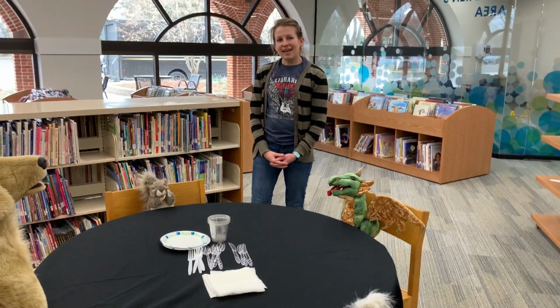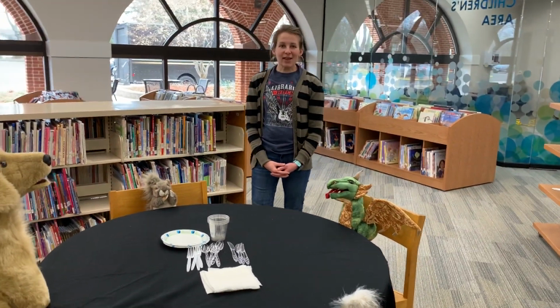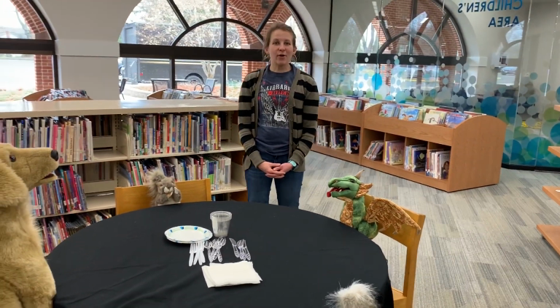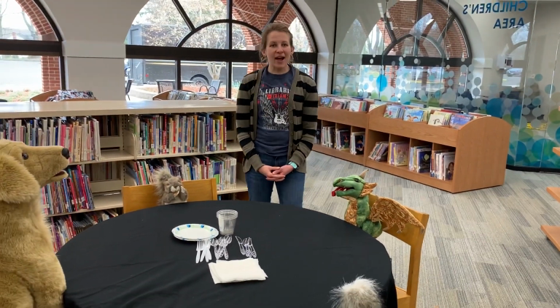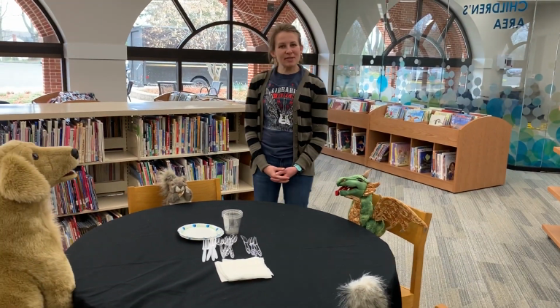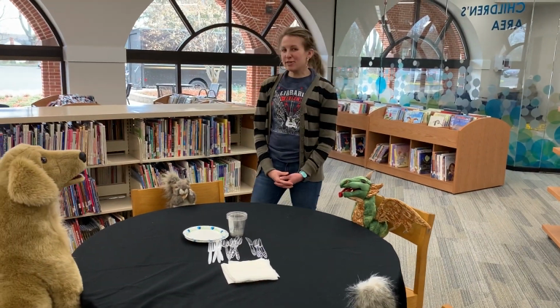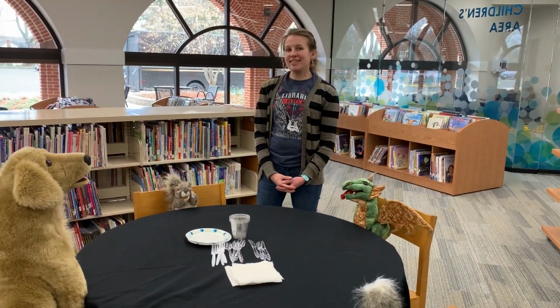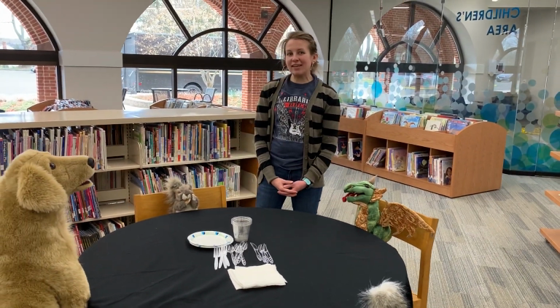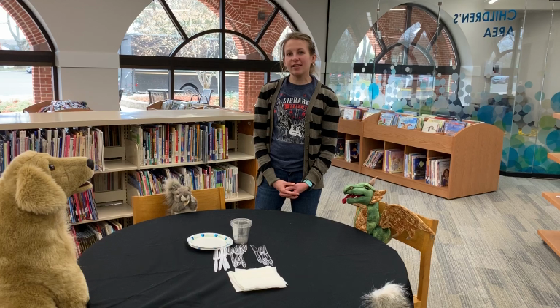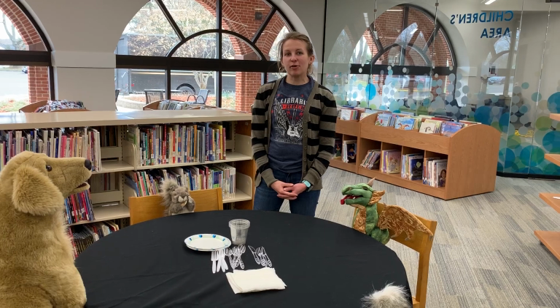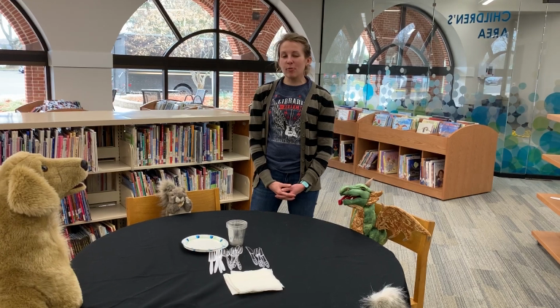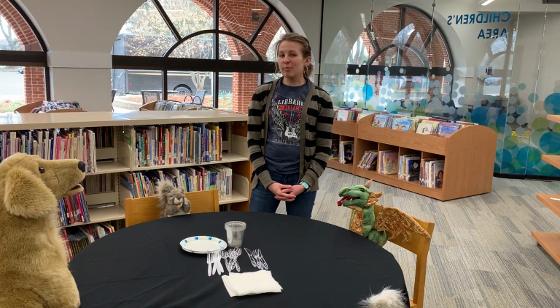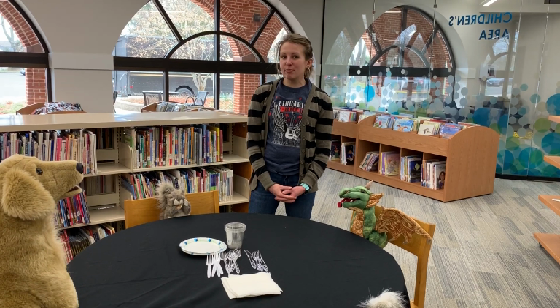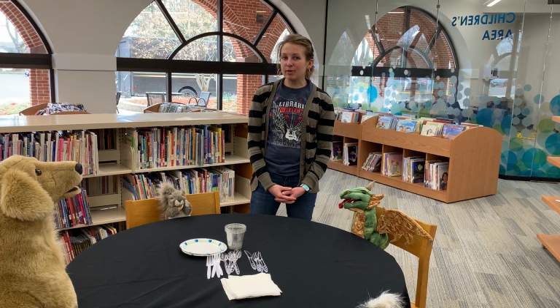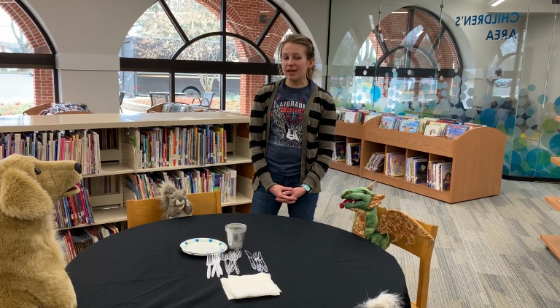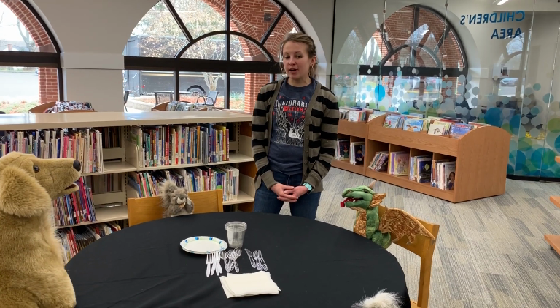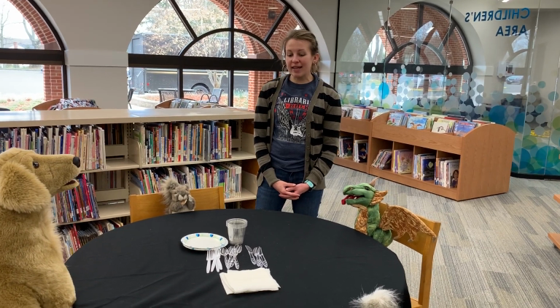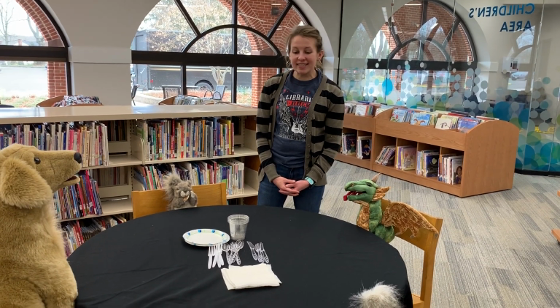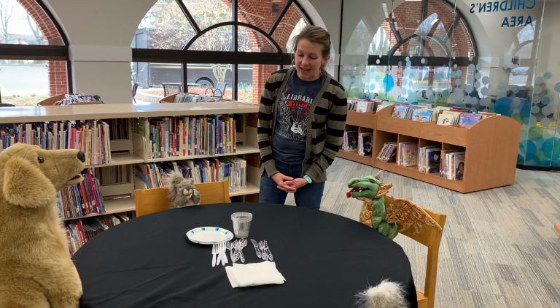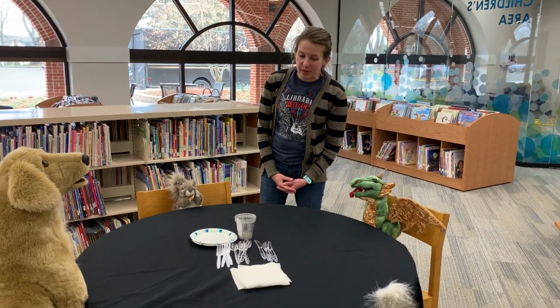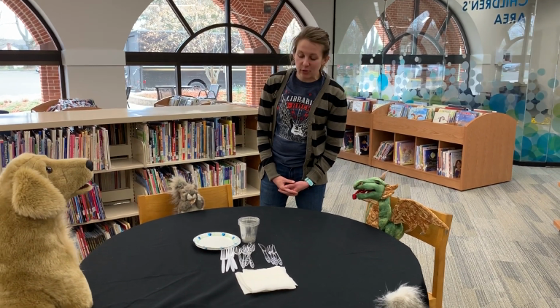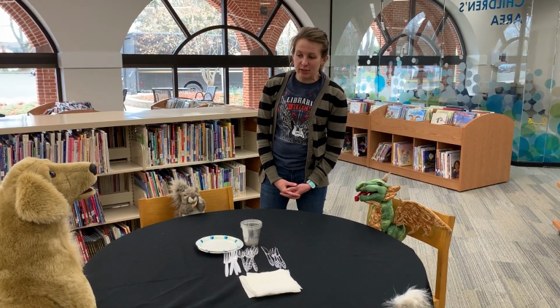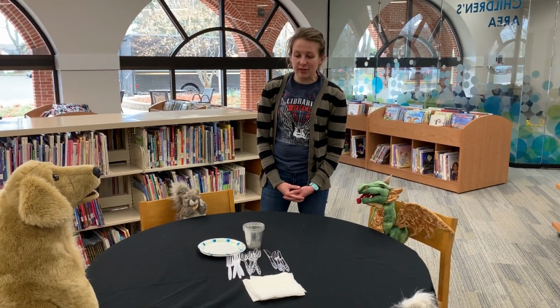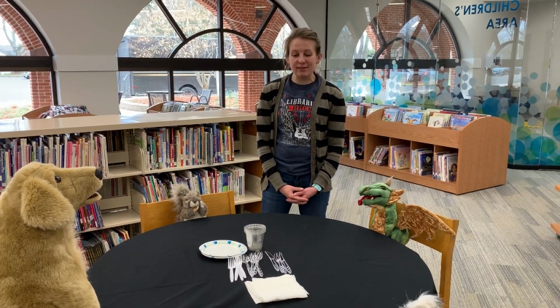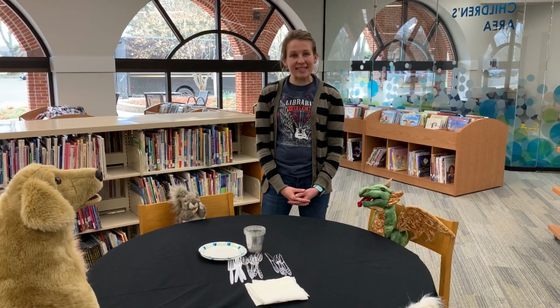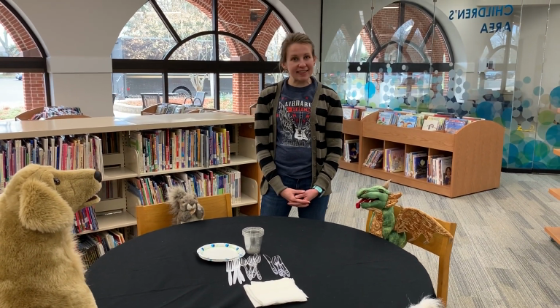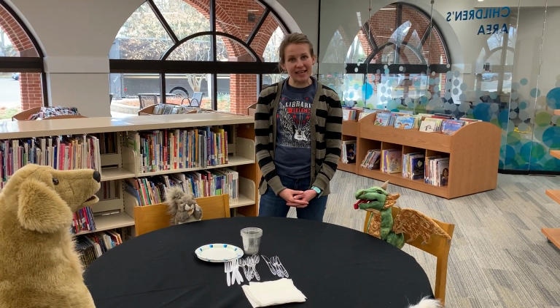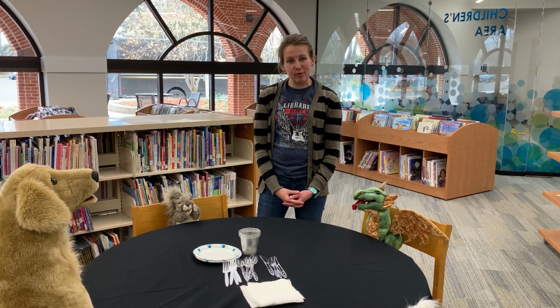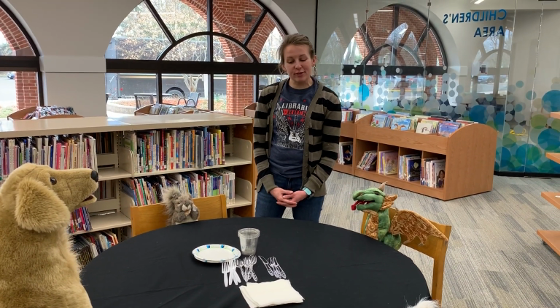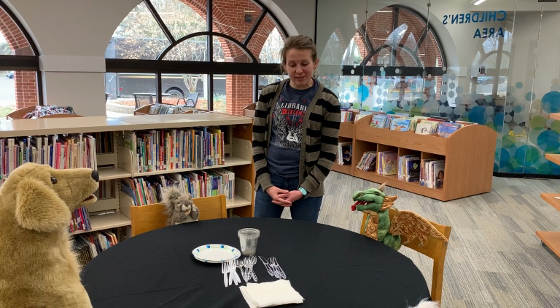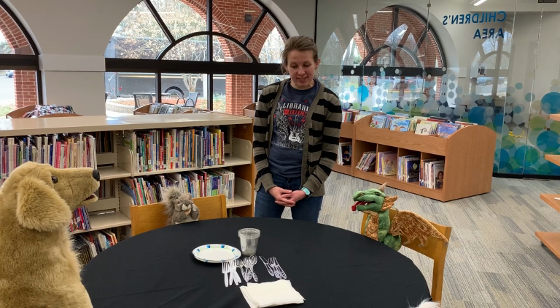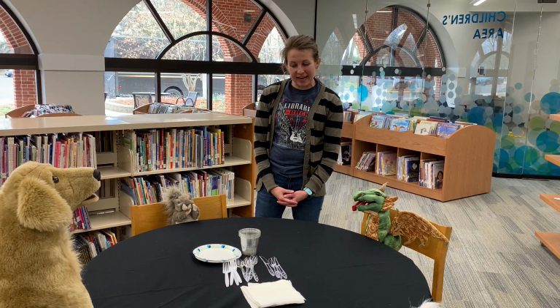Hello! I'm Miss Christie here at the Cromwell-Beldon Public Library and today we are going to learn how to set the table for dinner tonight.